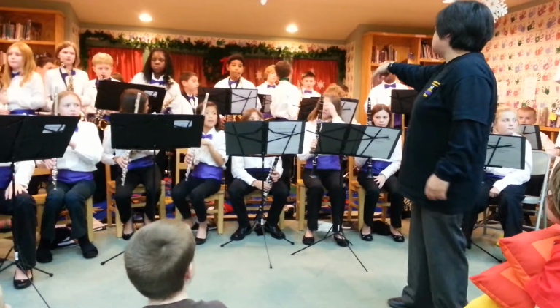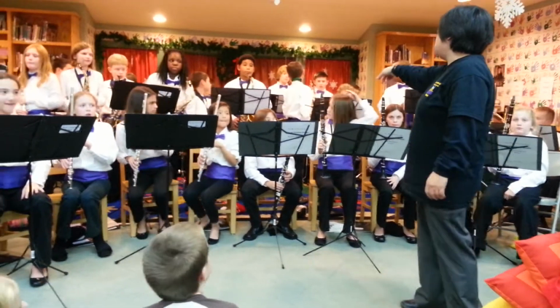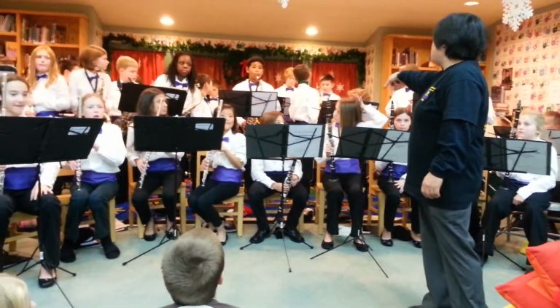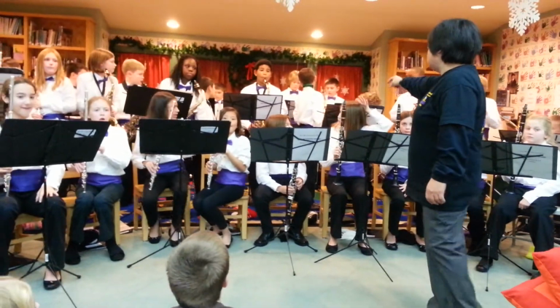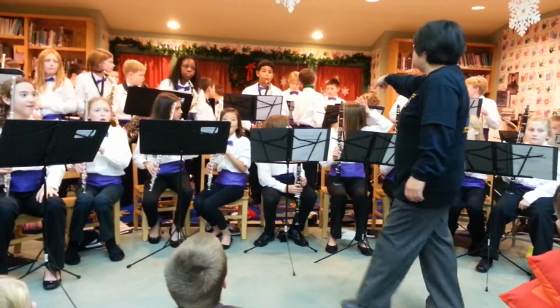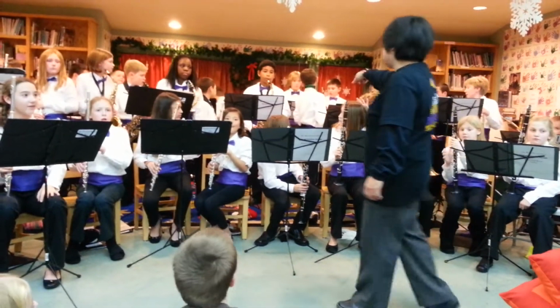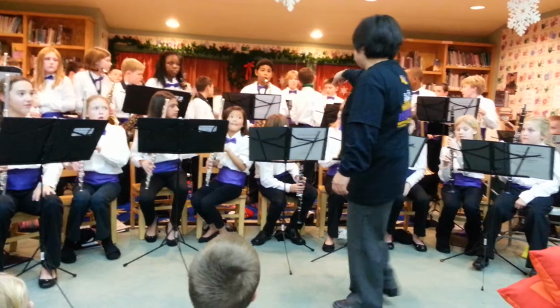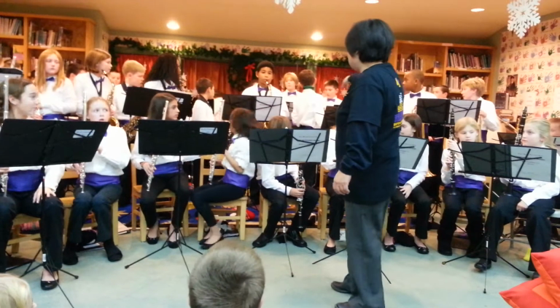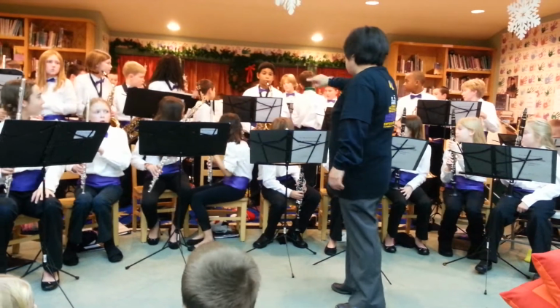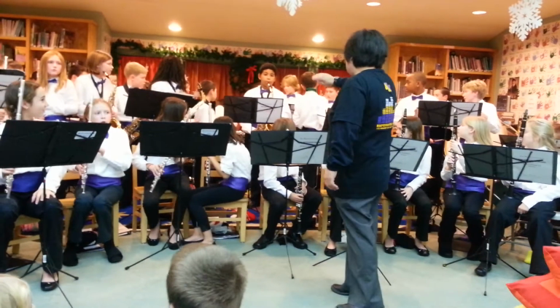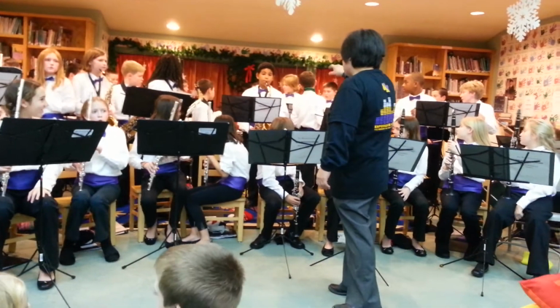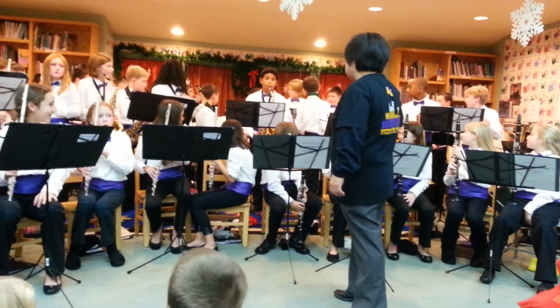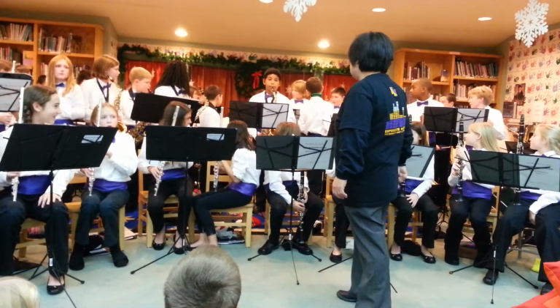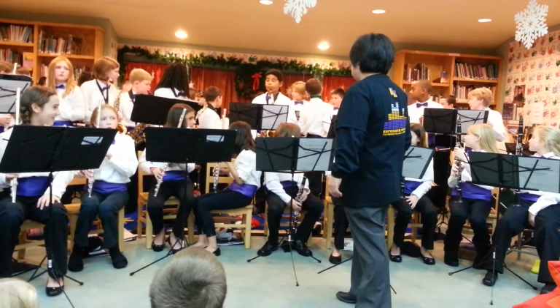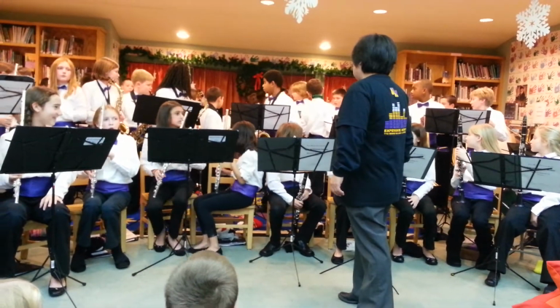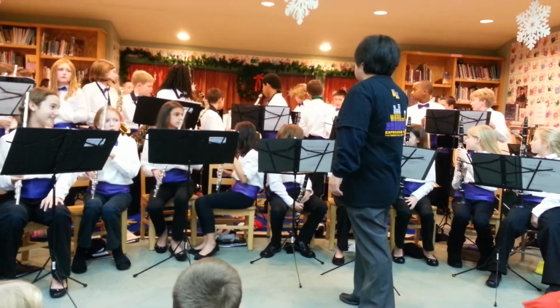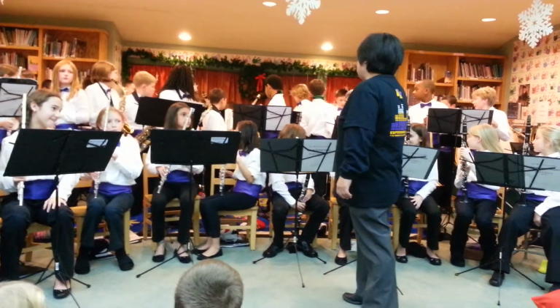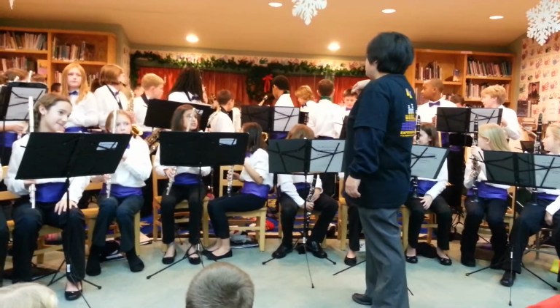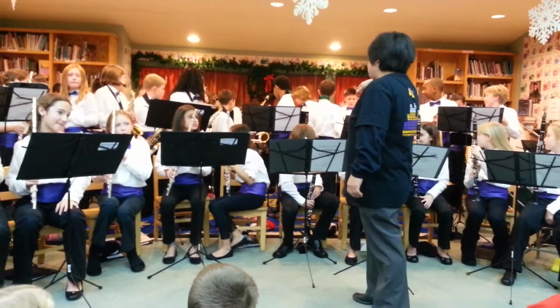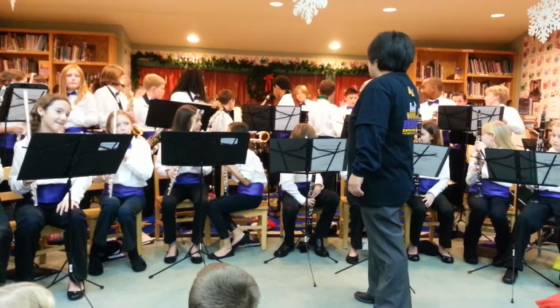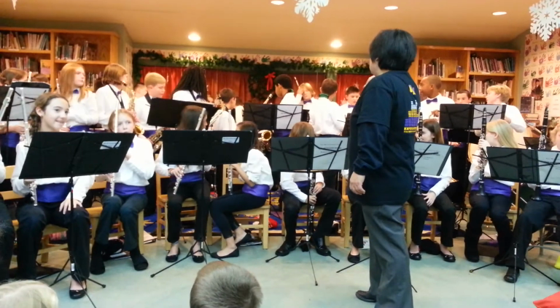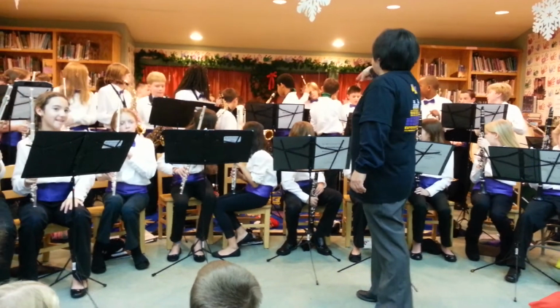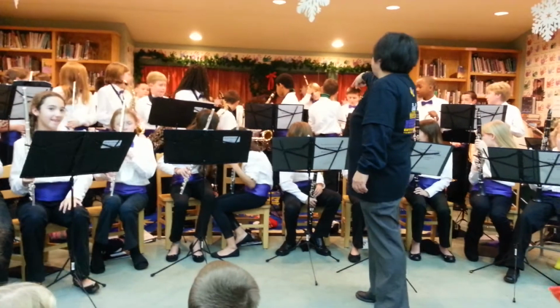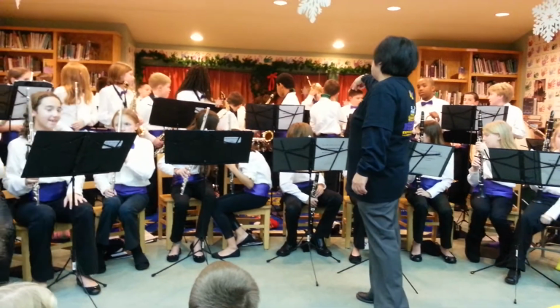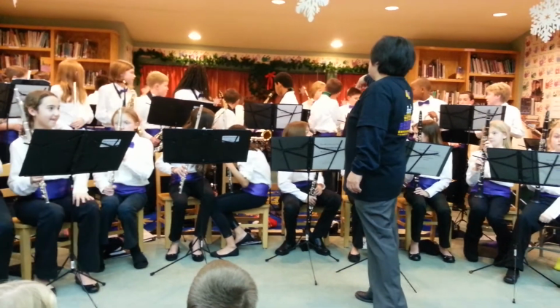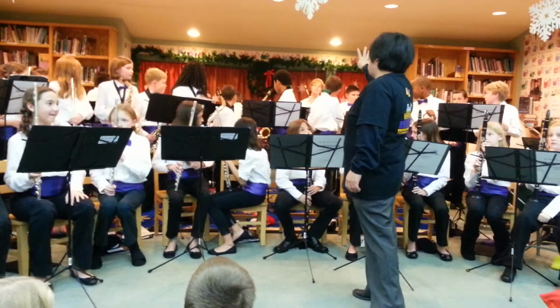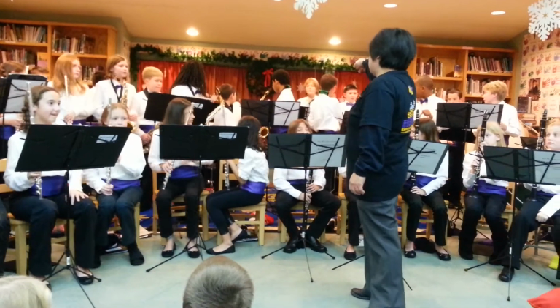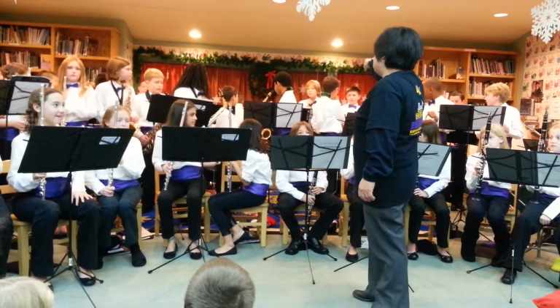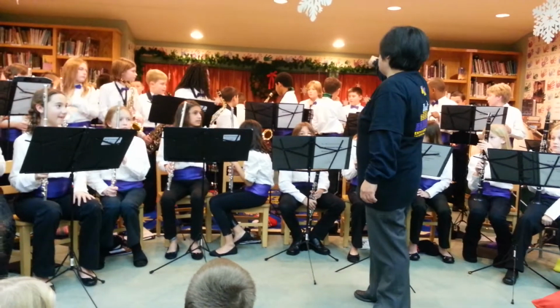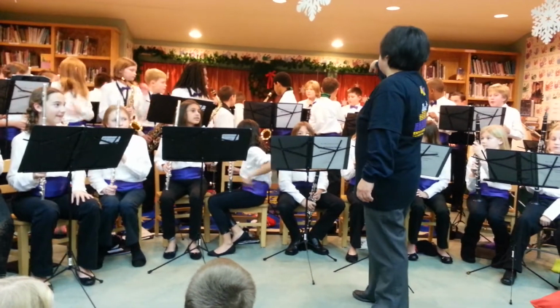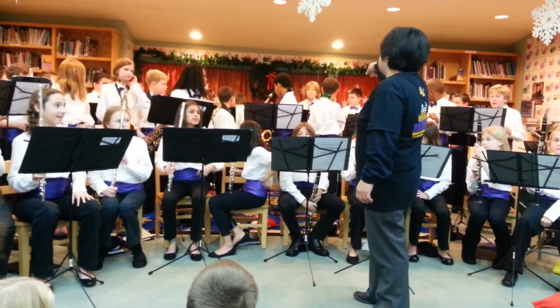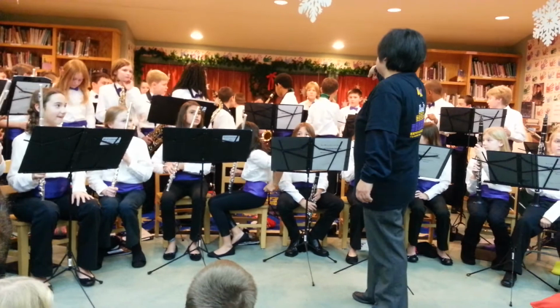Drummers, play. You're playing on your hot sticks — no drum sticks, hot sticks. Okay? Play for them four quarter notes, just so they can hear what it sounds like.